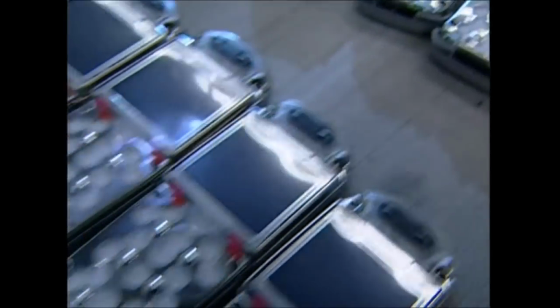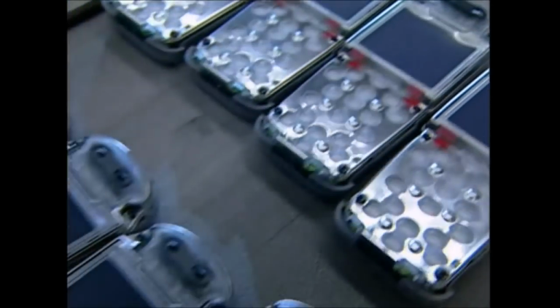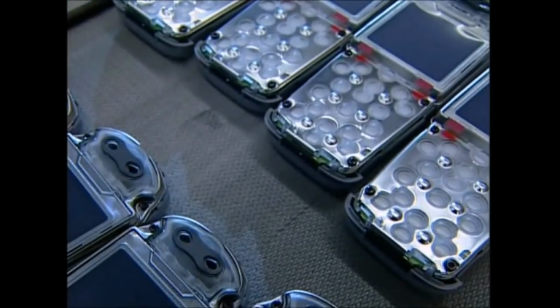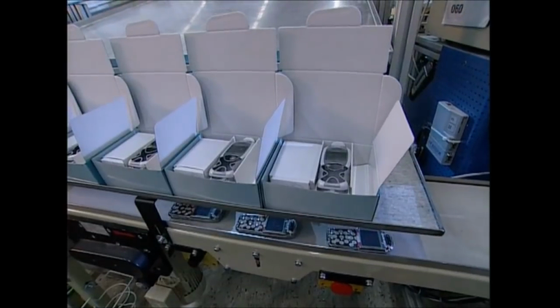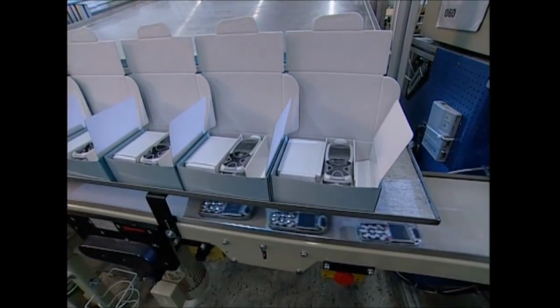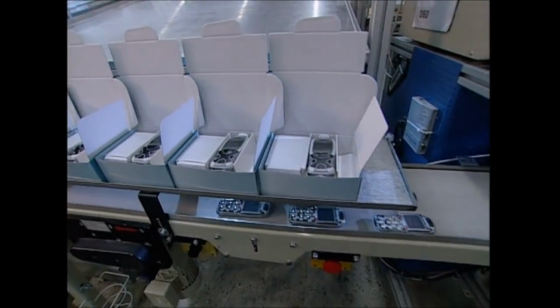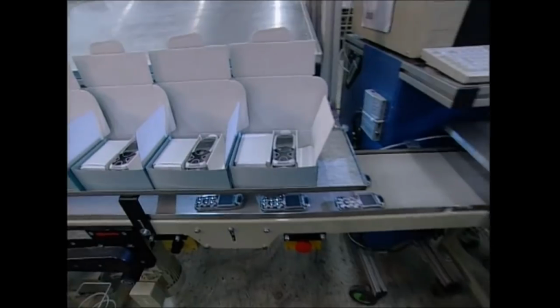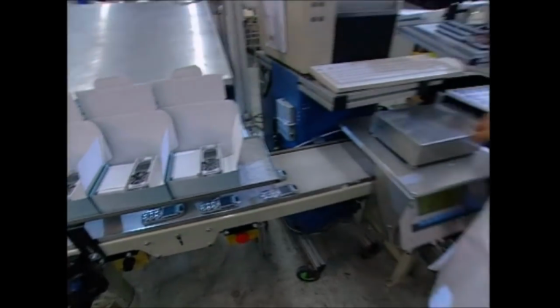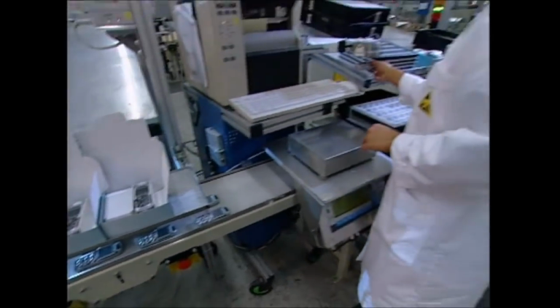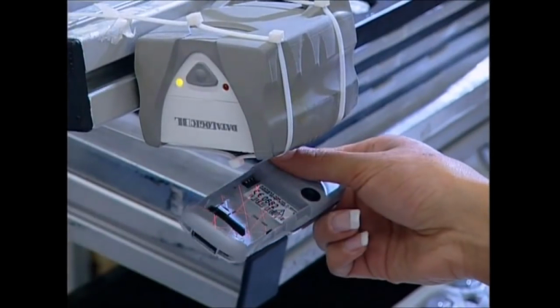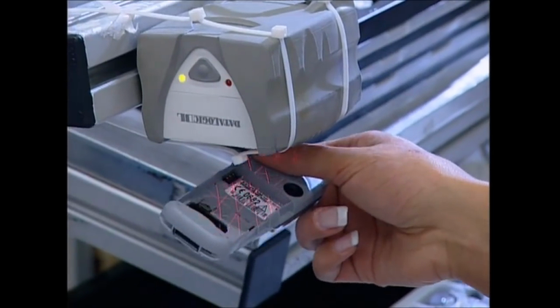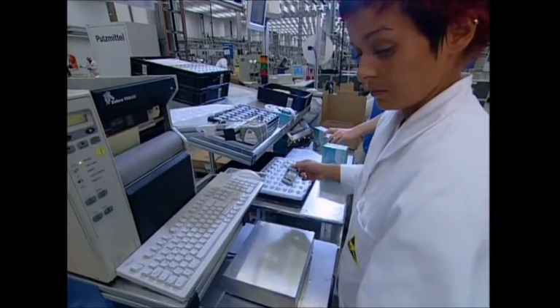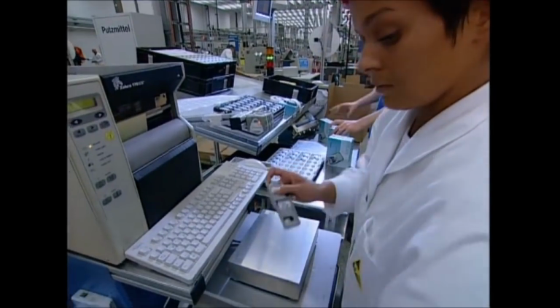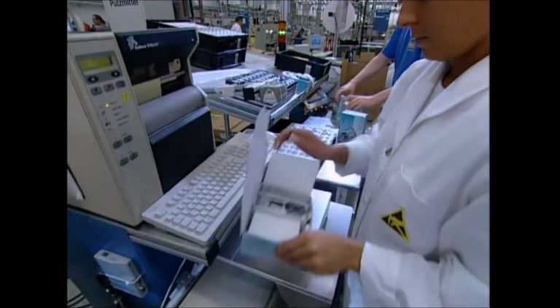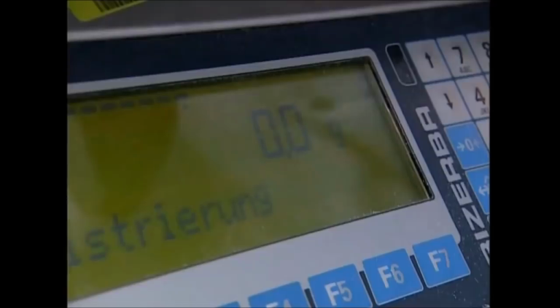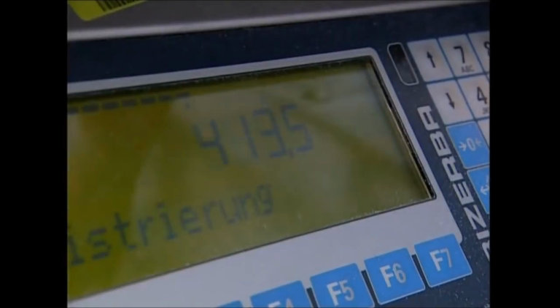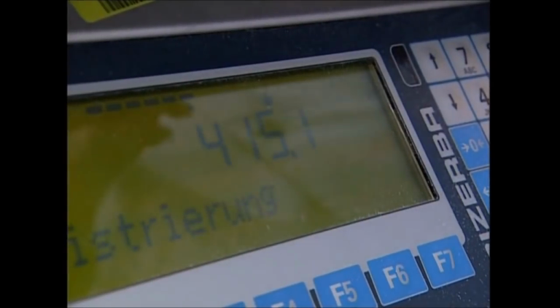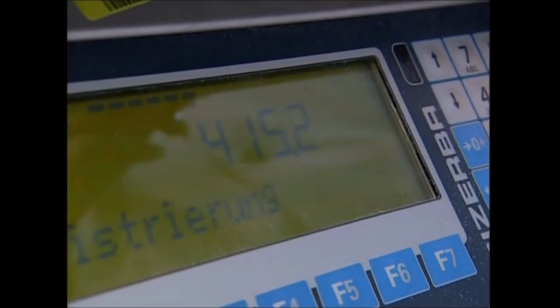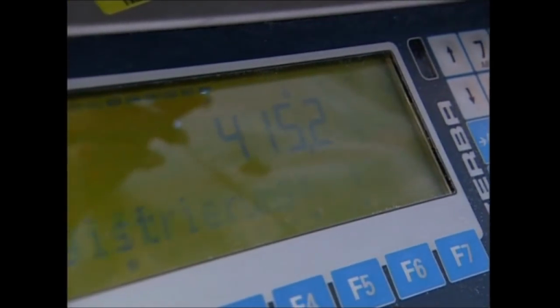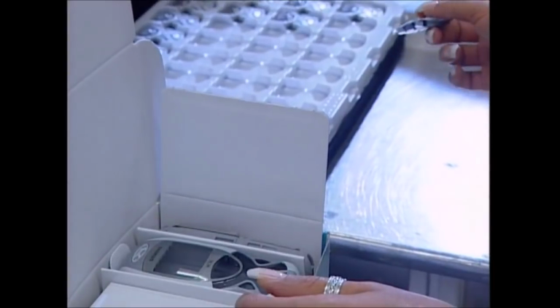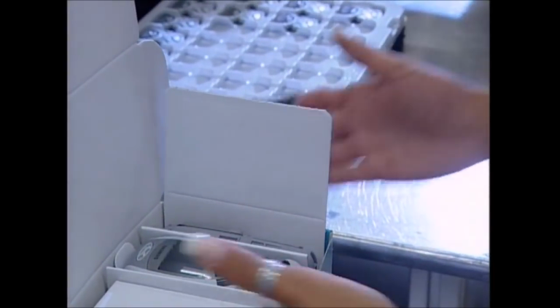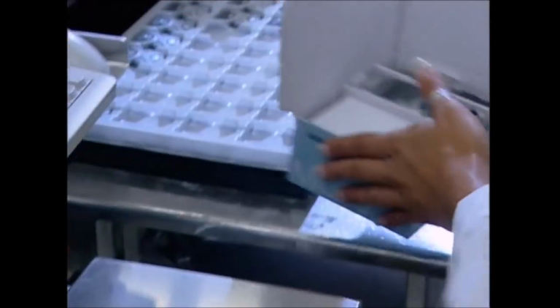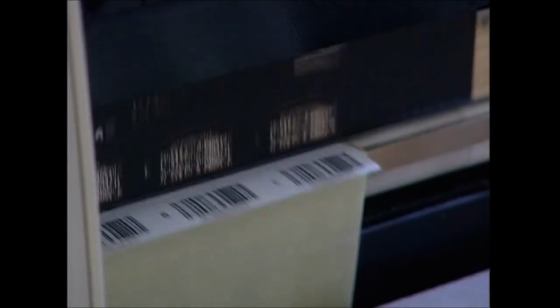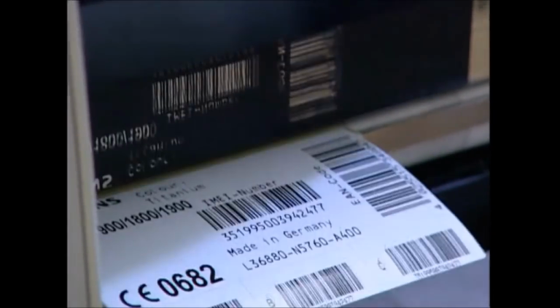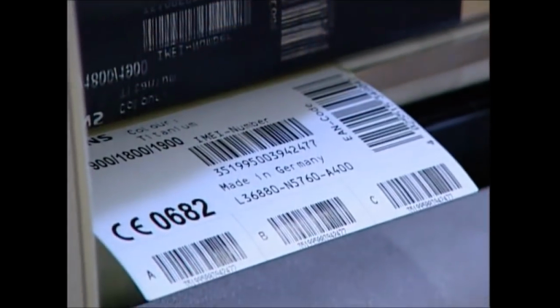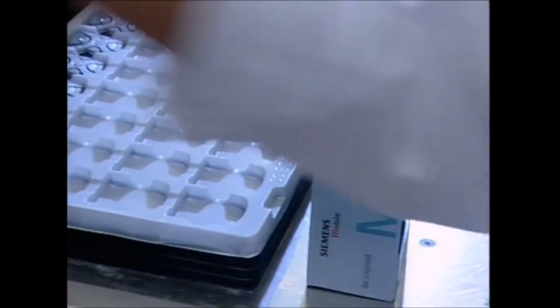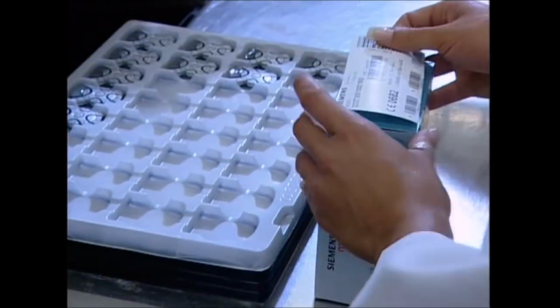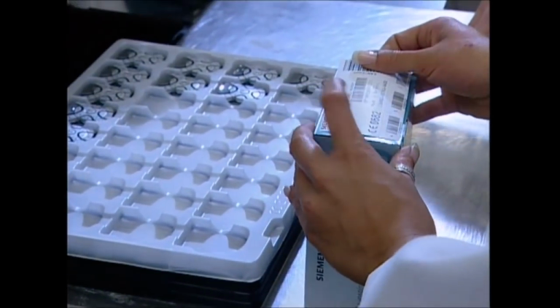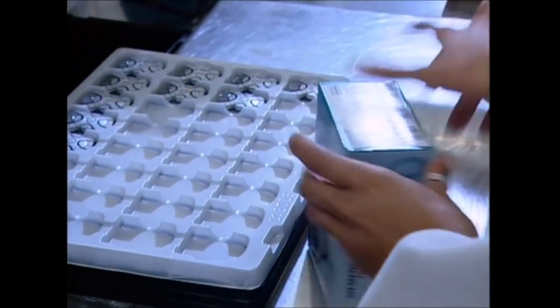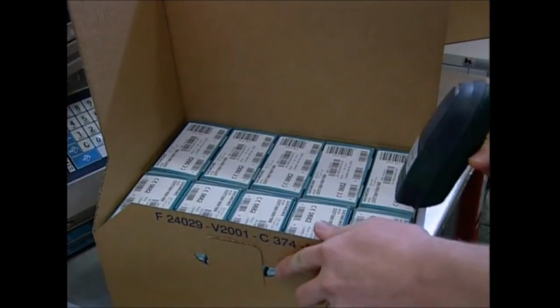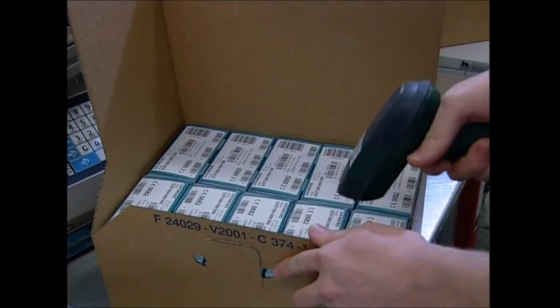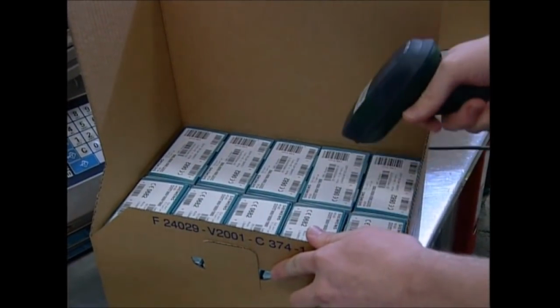The cover is added and it's boxed up with battery, charger, and instructions. Finally, the boxes are weighed to within a fraction of a gram to make sure that nothing's missing — and it's ready: the high-tech device that's both a blessing and a curse of modern life.